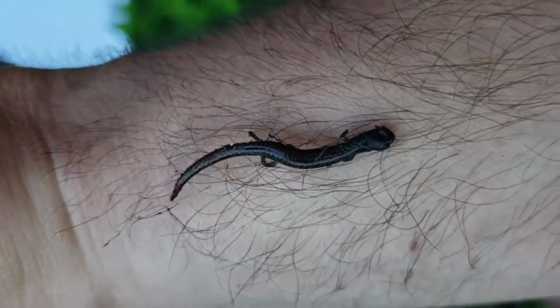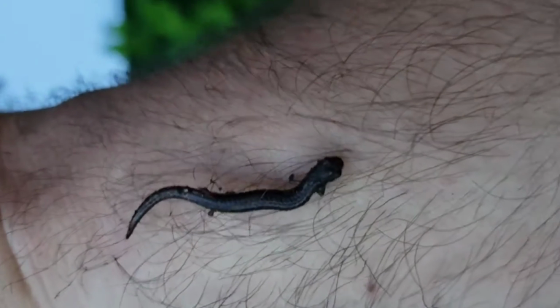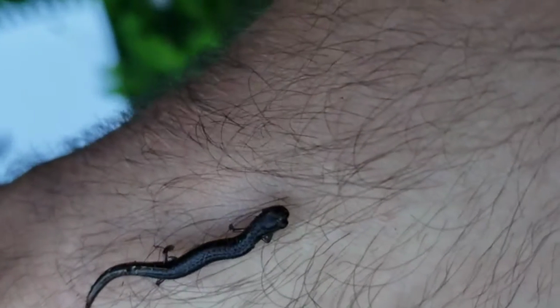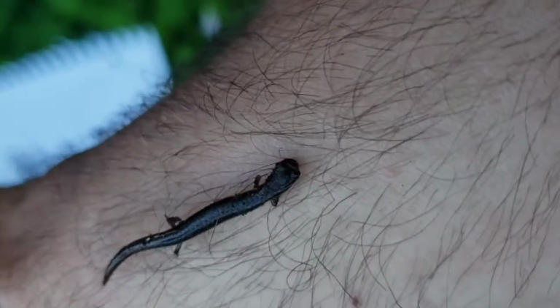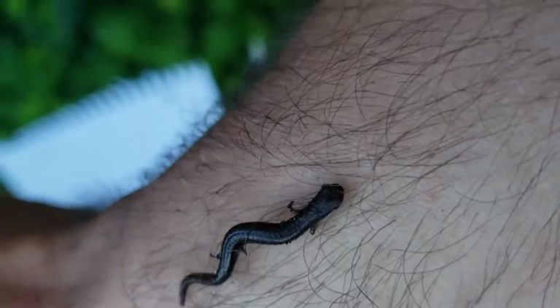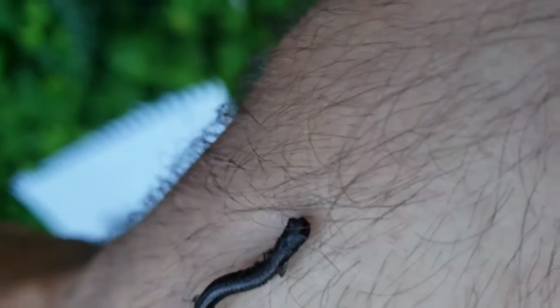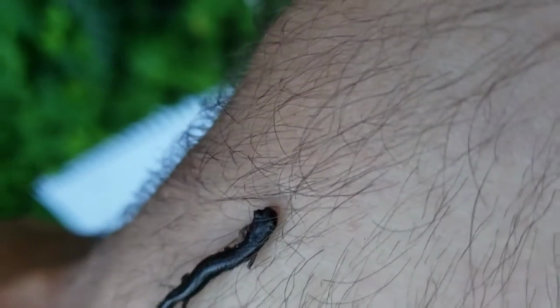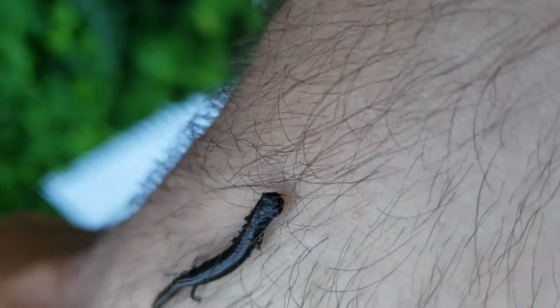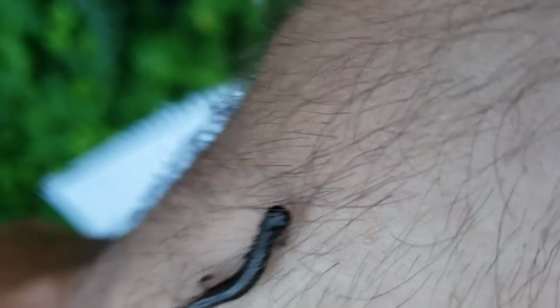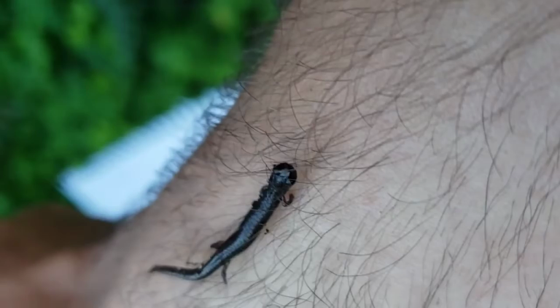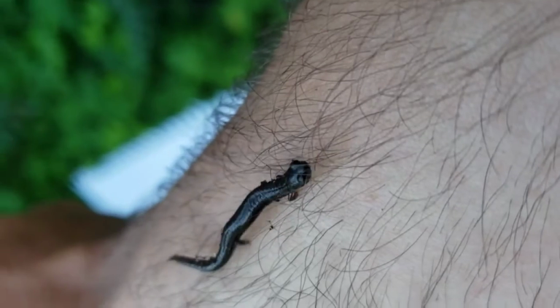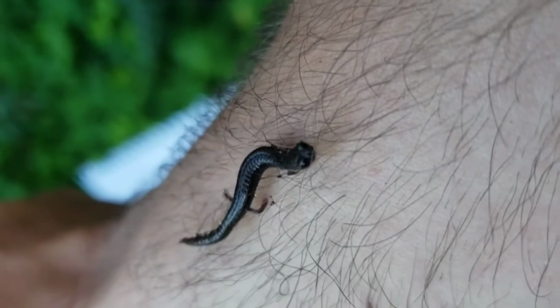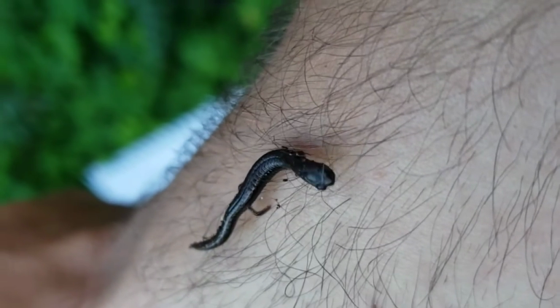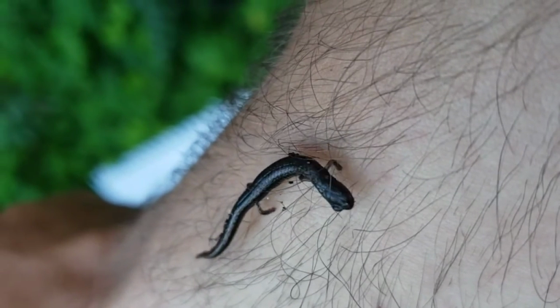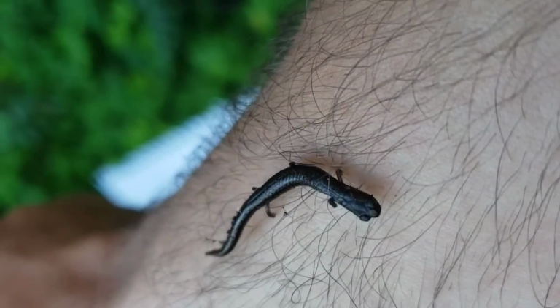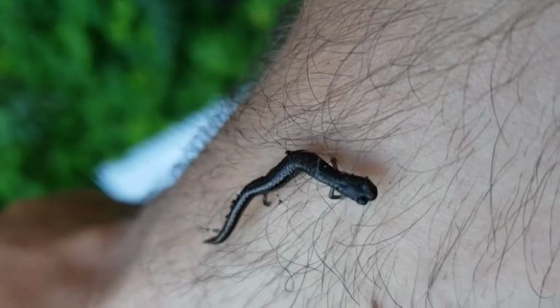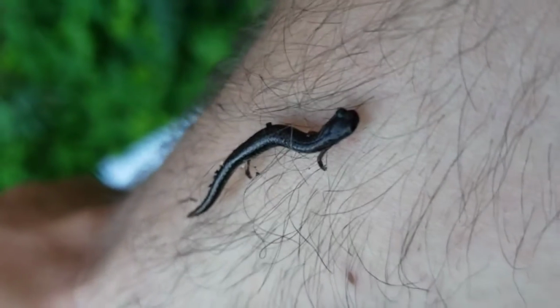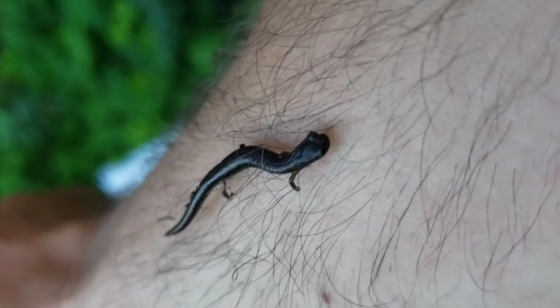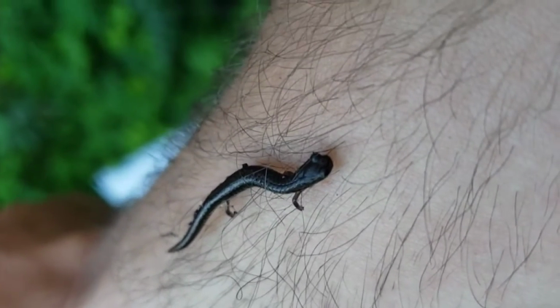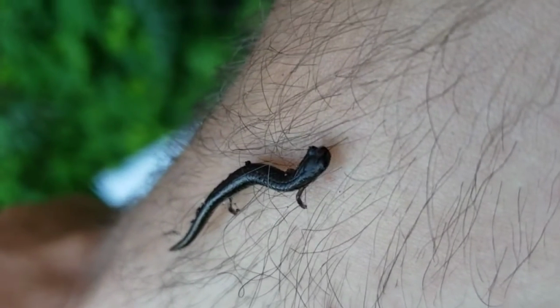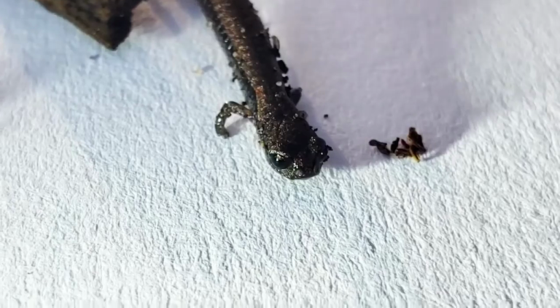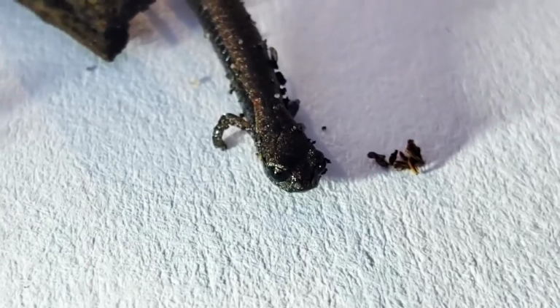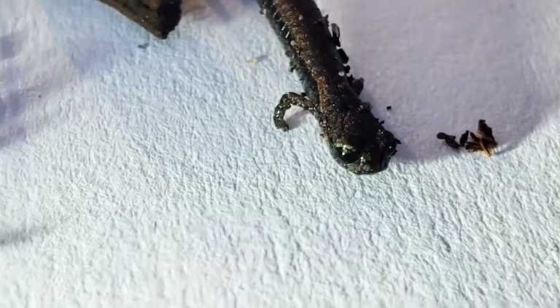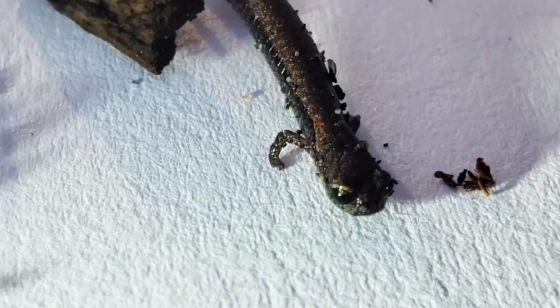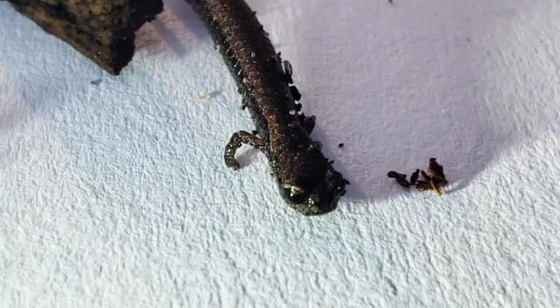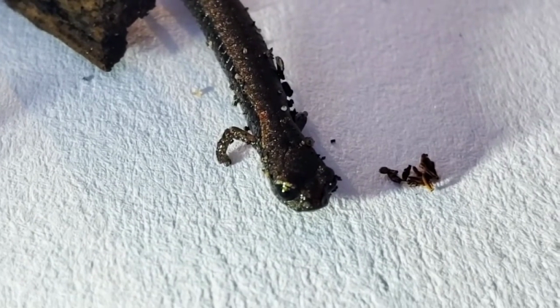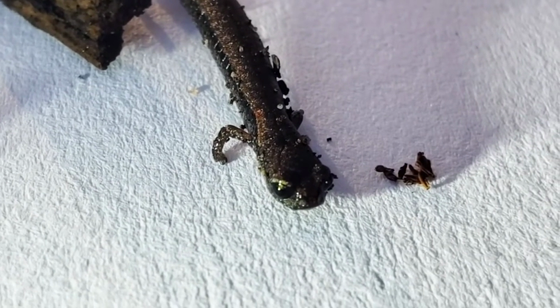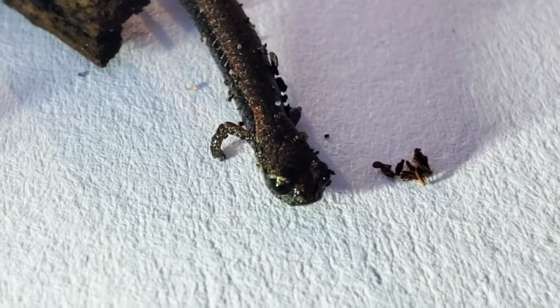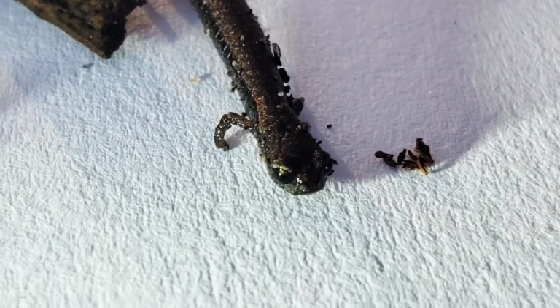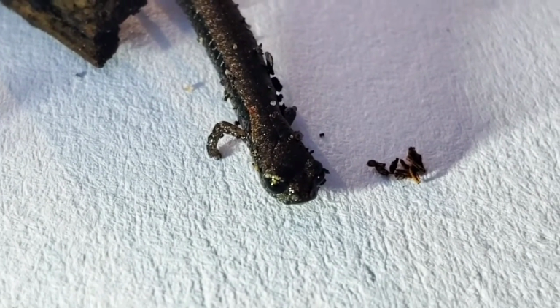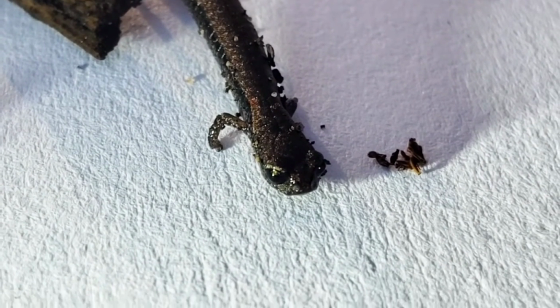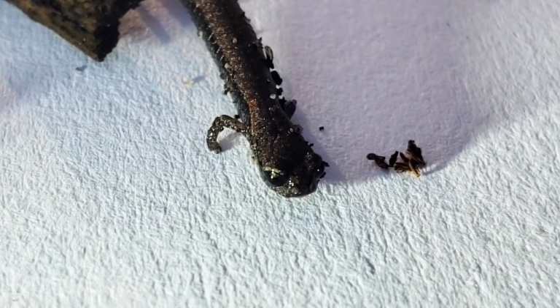Unlike many other salamanders, they lay their eggs right in the dirt, and it needs to be moist, so coastal regions with consistent moisture are ideal for them. They lack lungs, and take oxygen in instead via their skin.